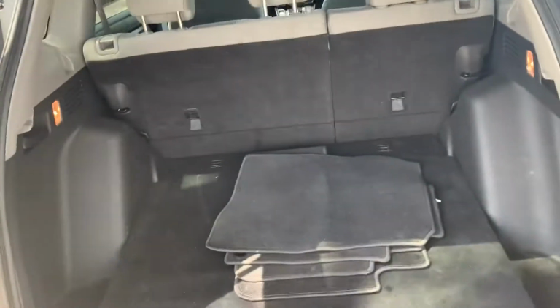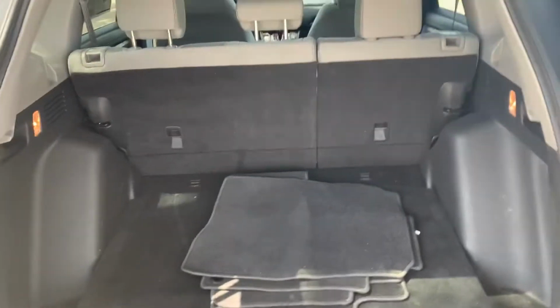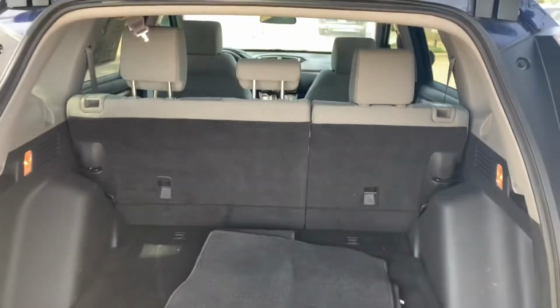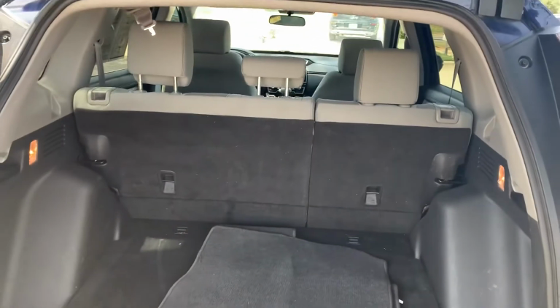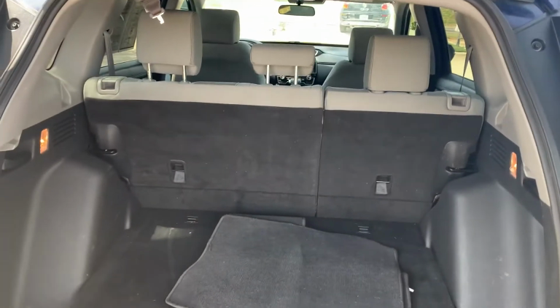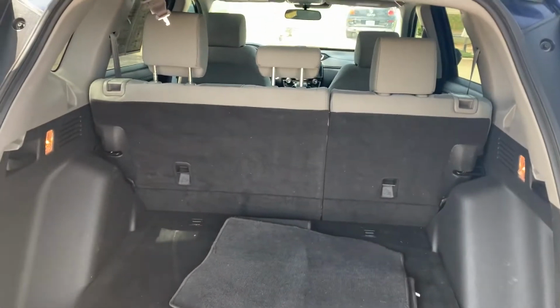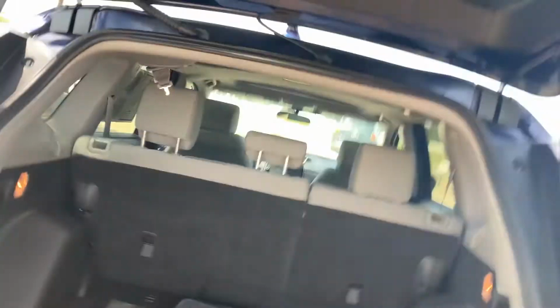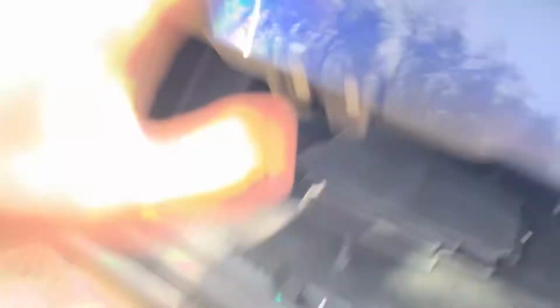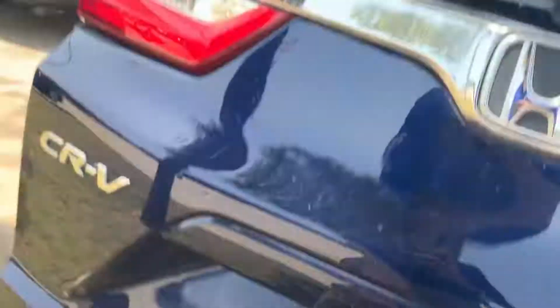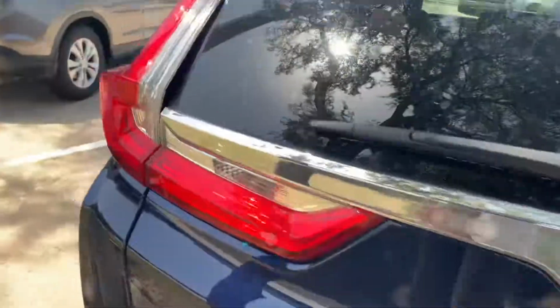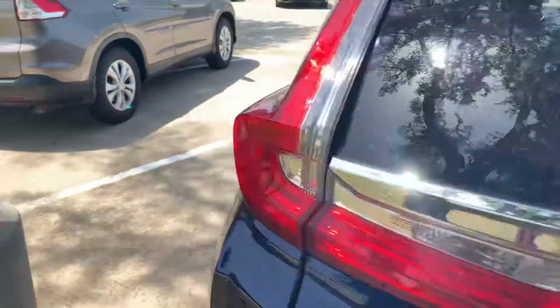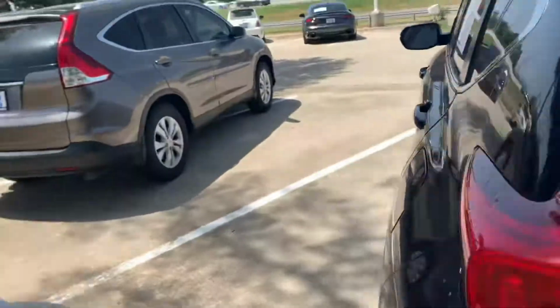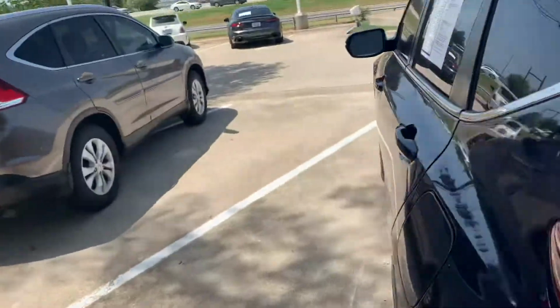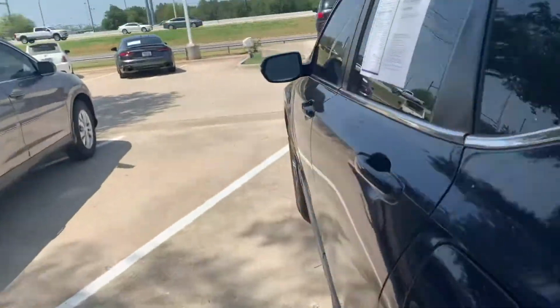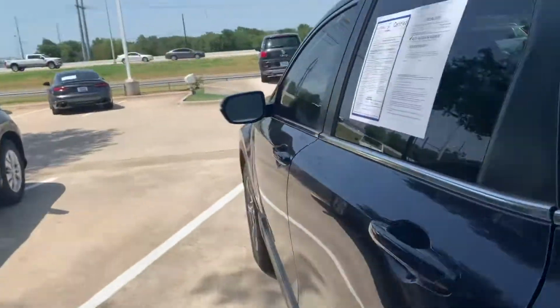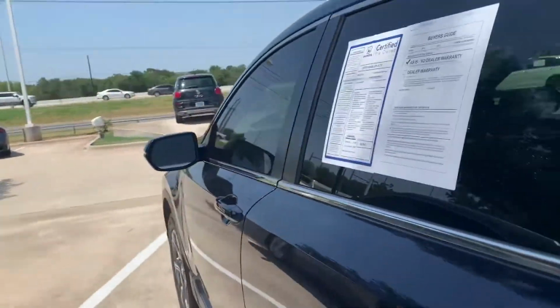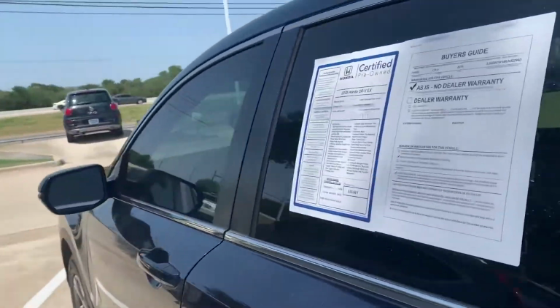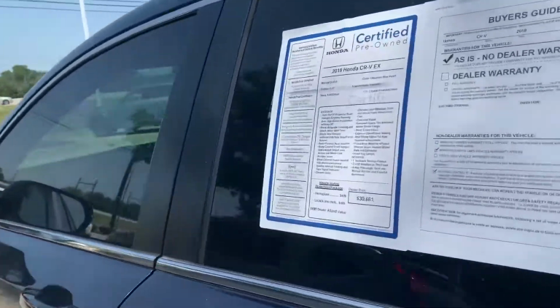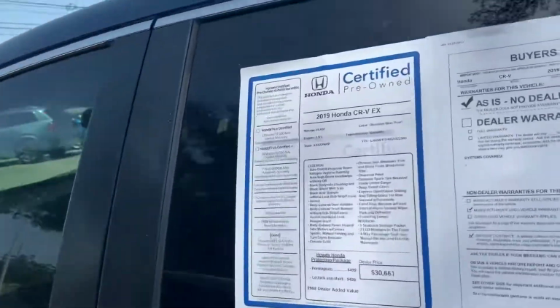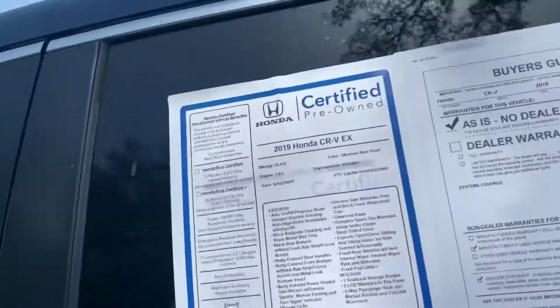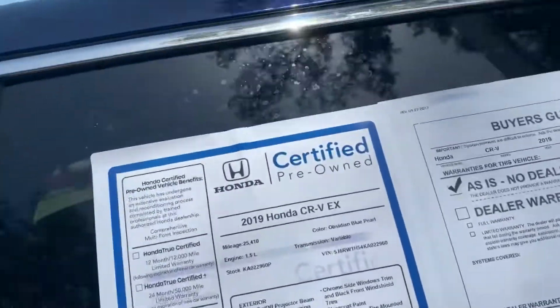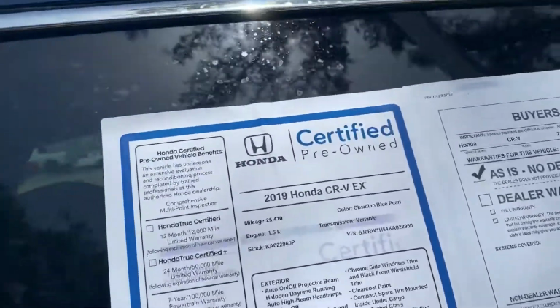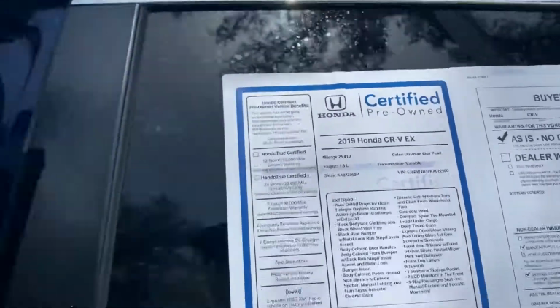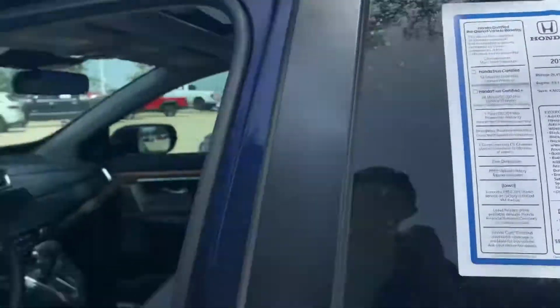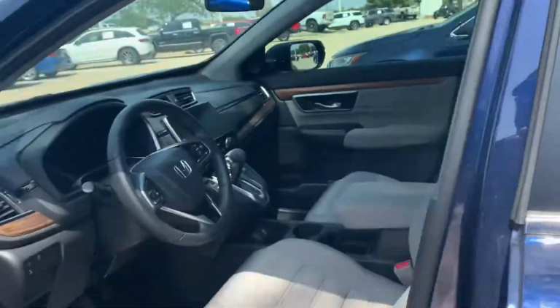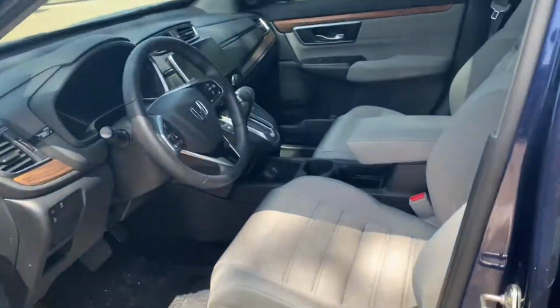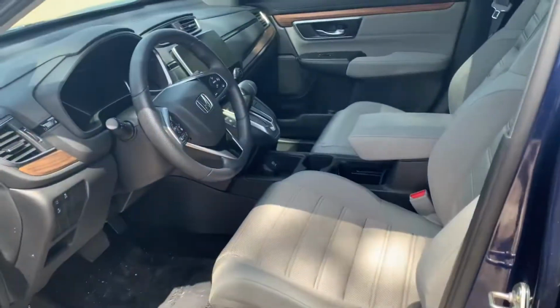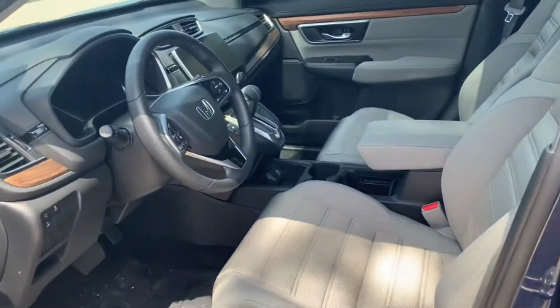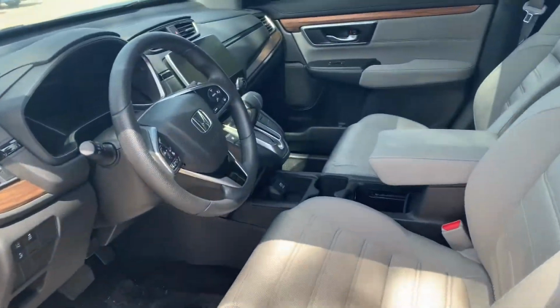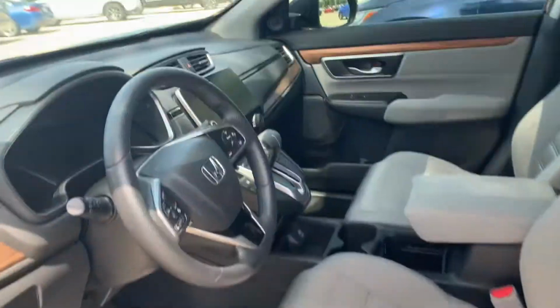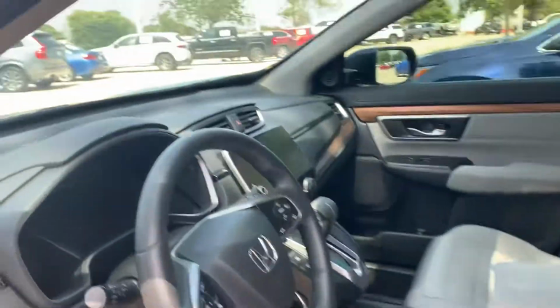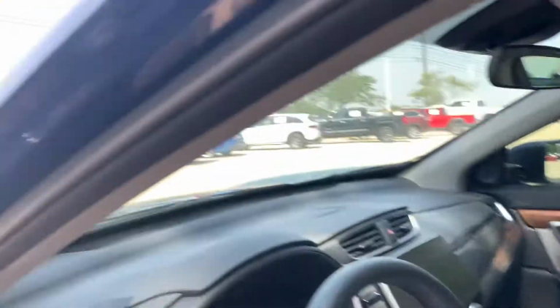Pretty nice trunk space. You can fold those seats down for more storage. It is a certified pre-owned unit so it will come with some warranties.